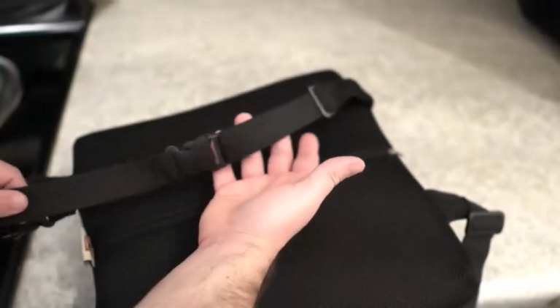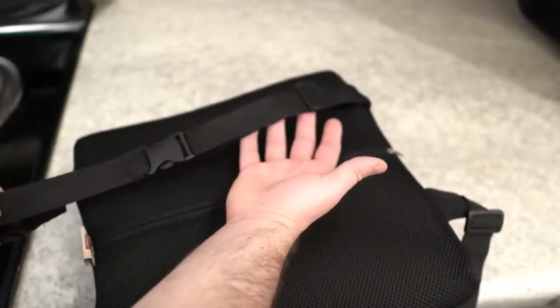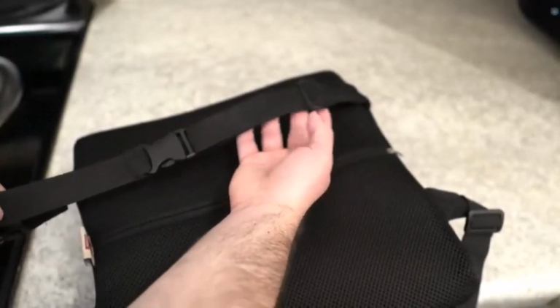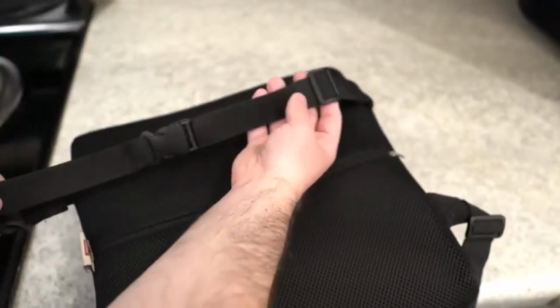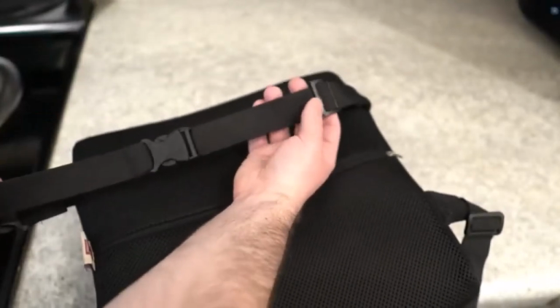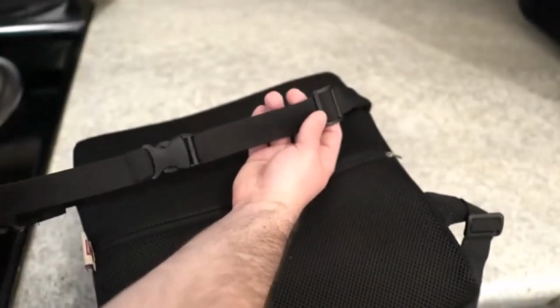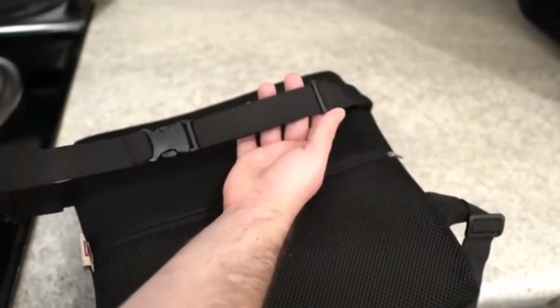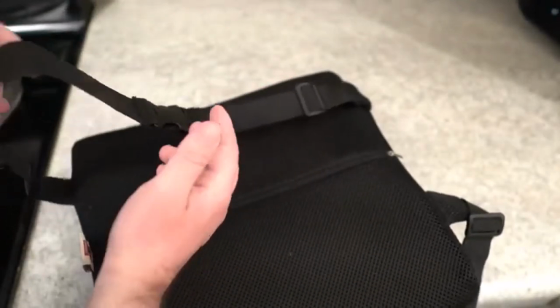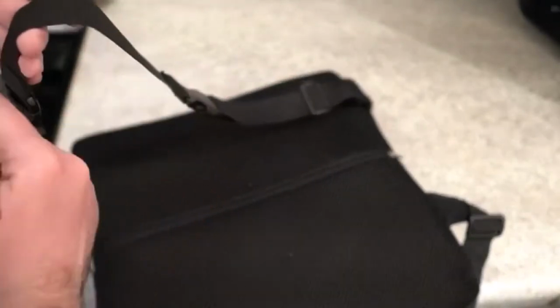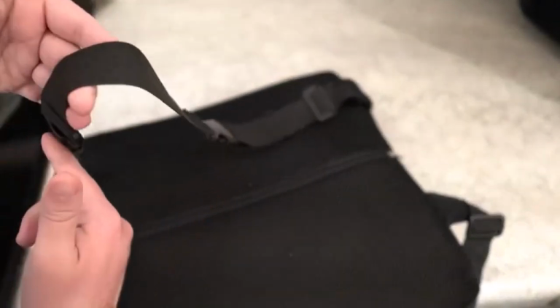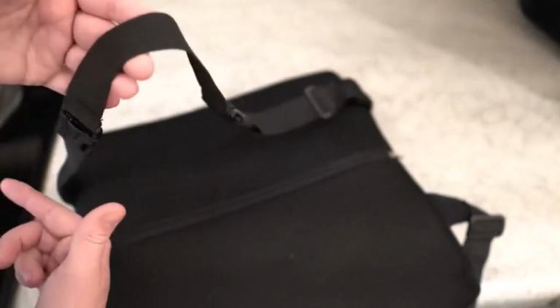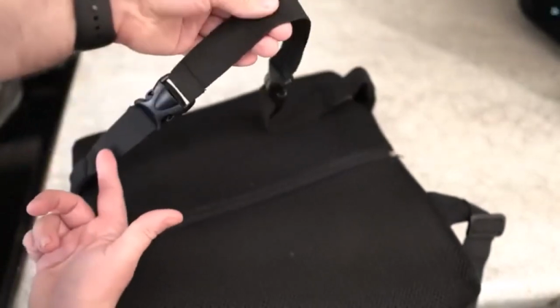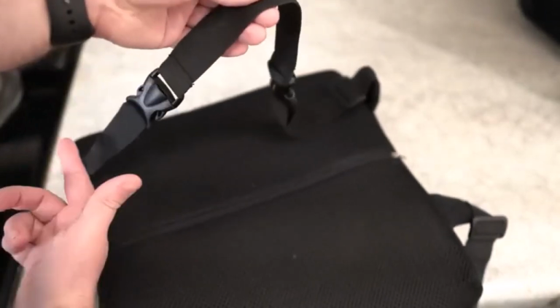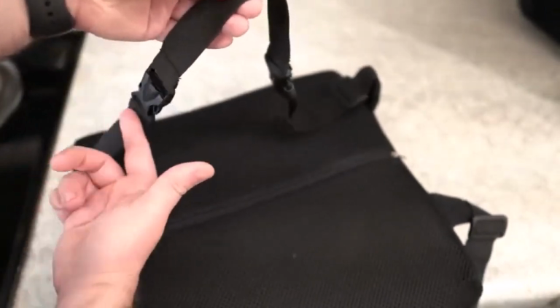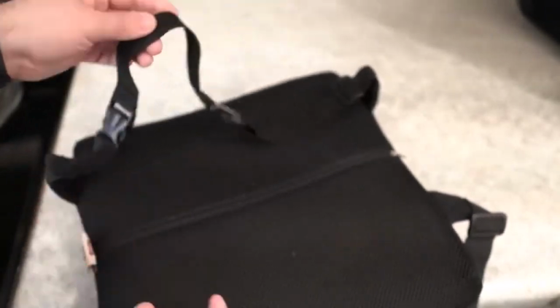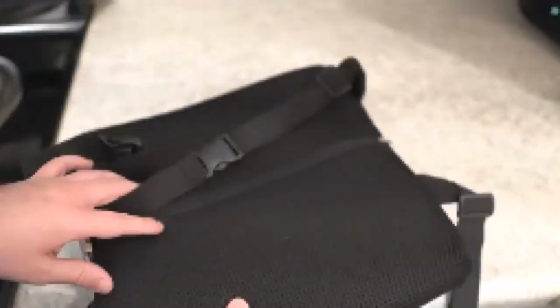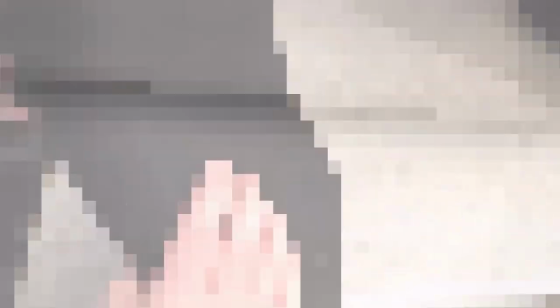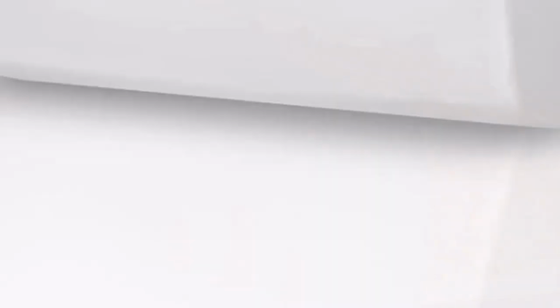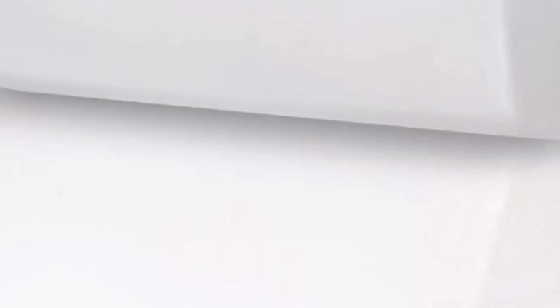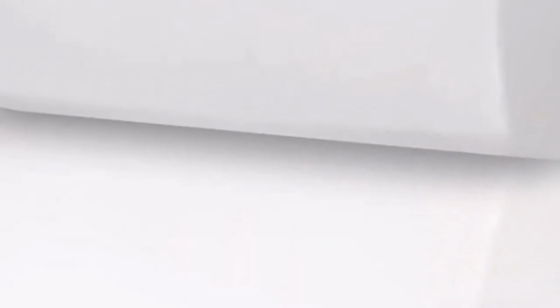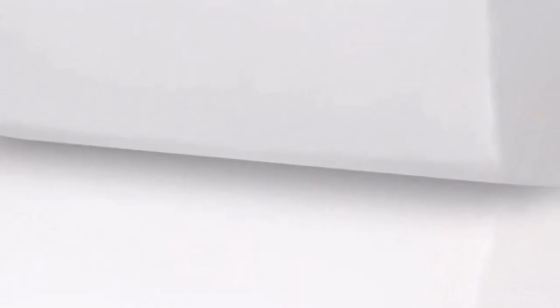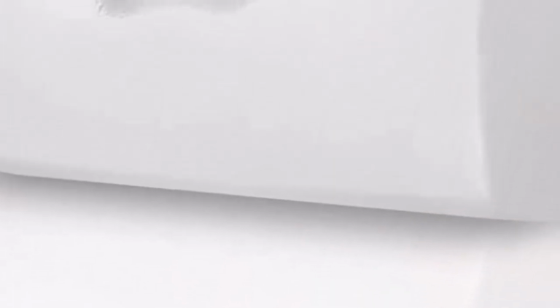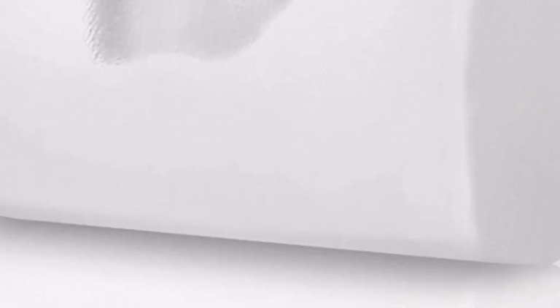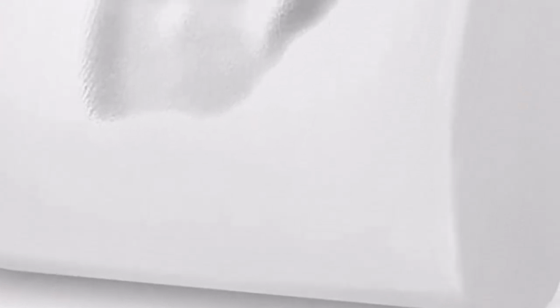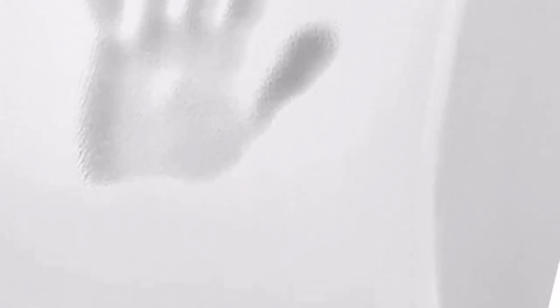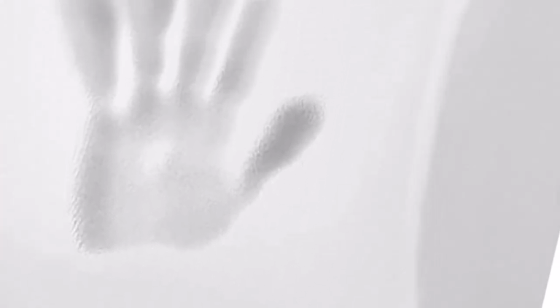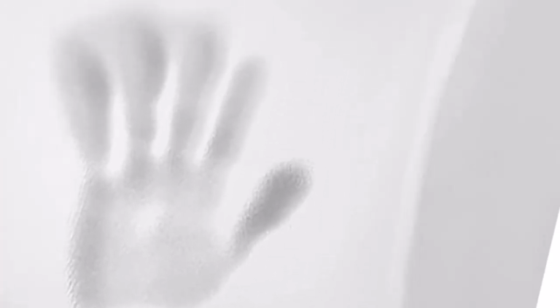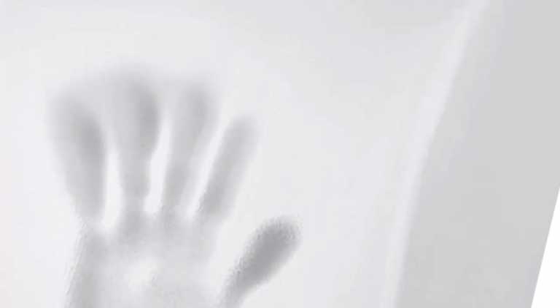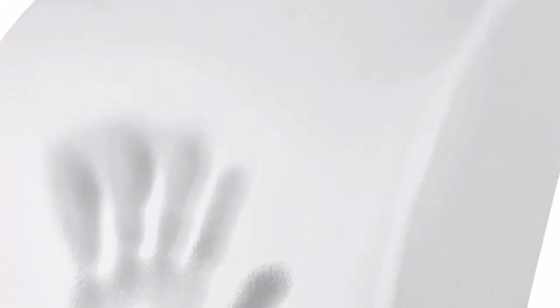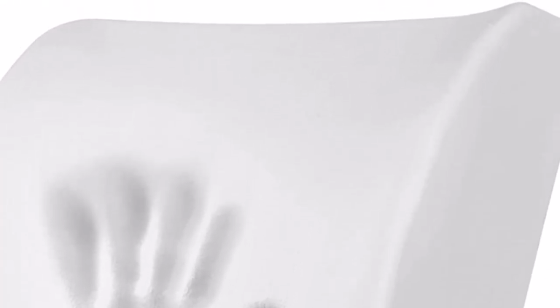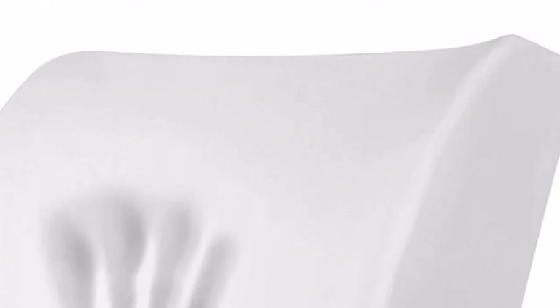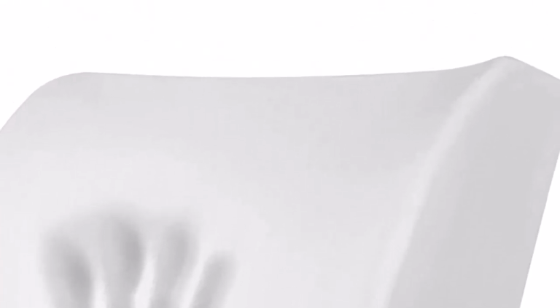What we like about it: comes in a variety of color options; memory foam is more durable than some competing models; 60-day return policy. What we don't like about it: straps could be stronger; may be too narrow or small for larger users.